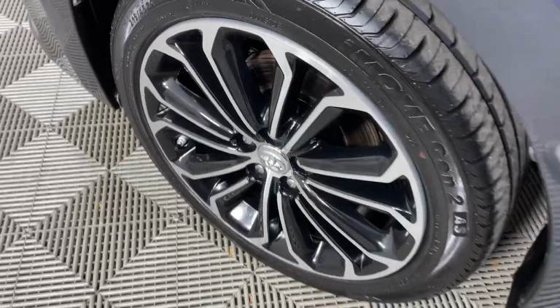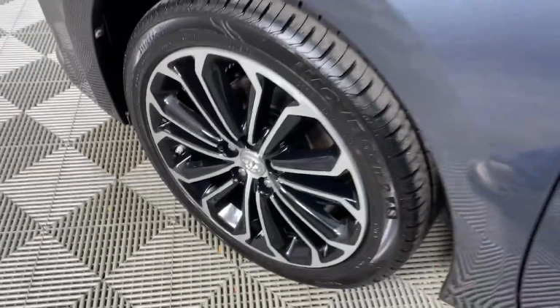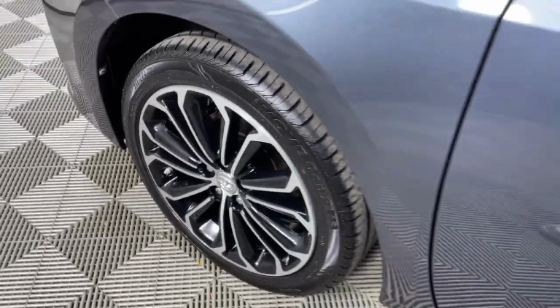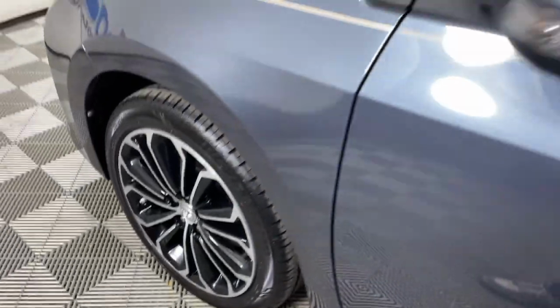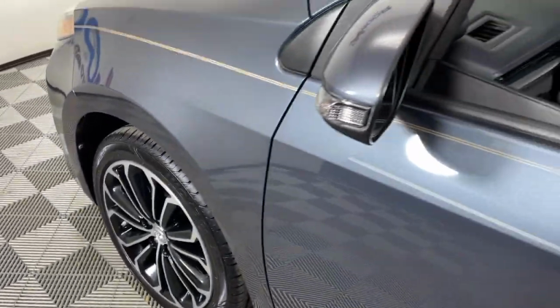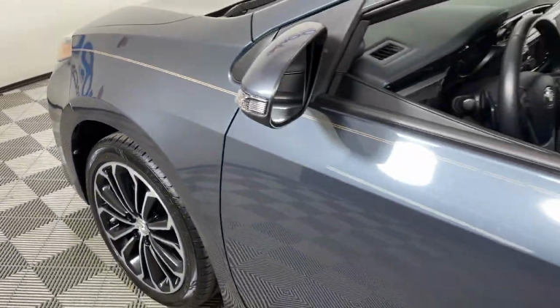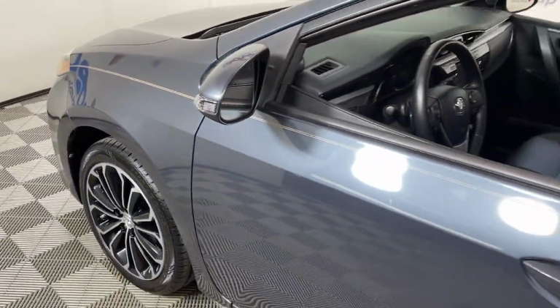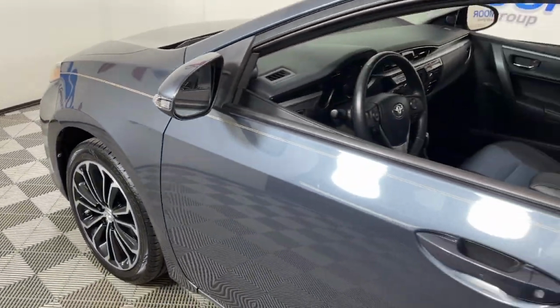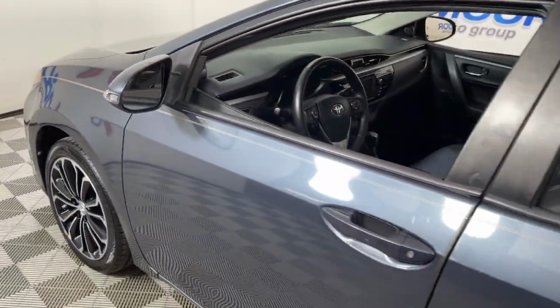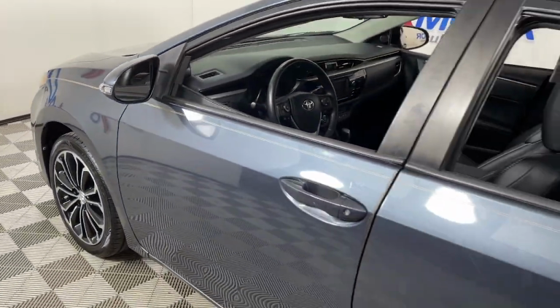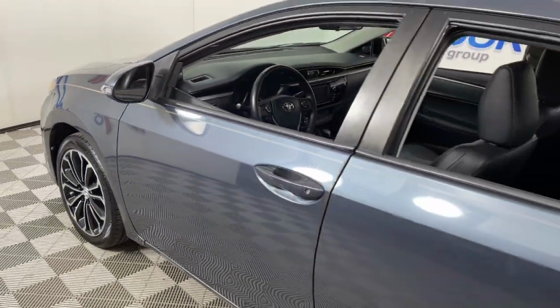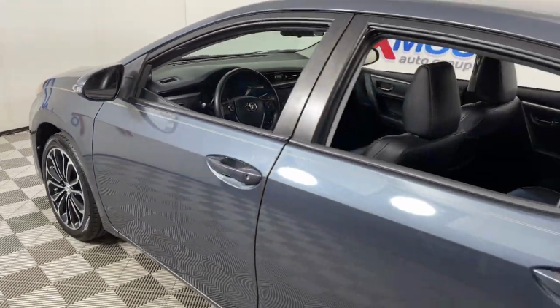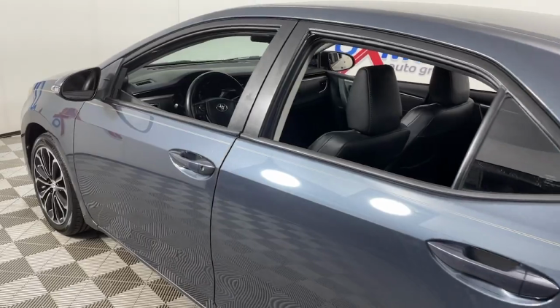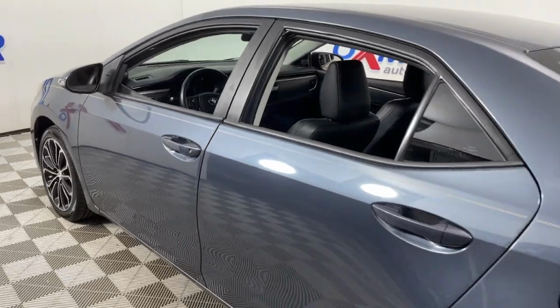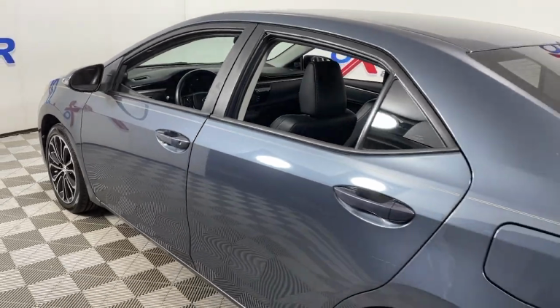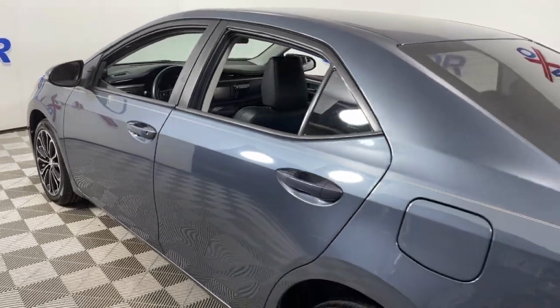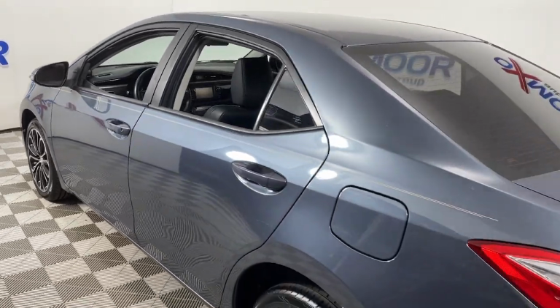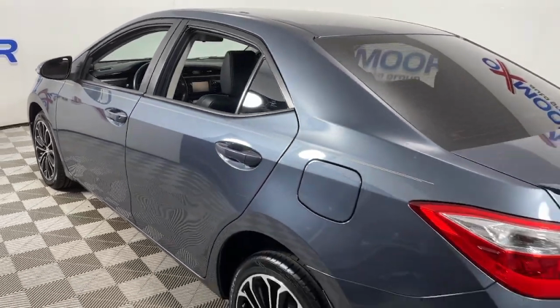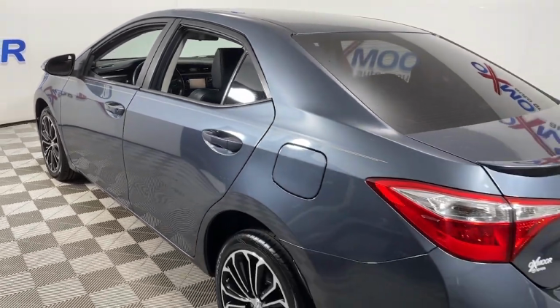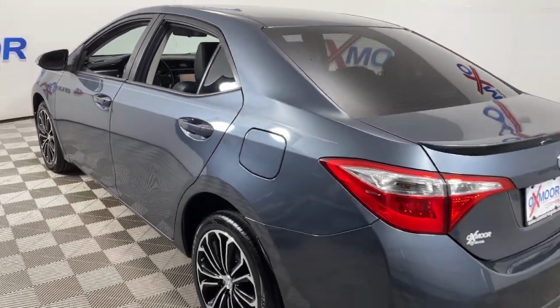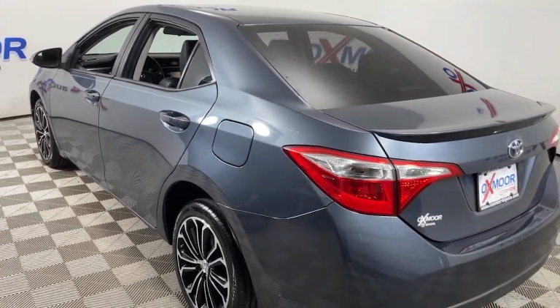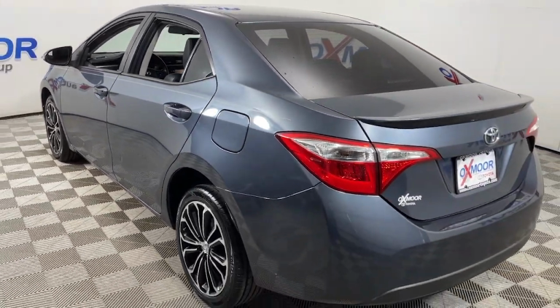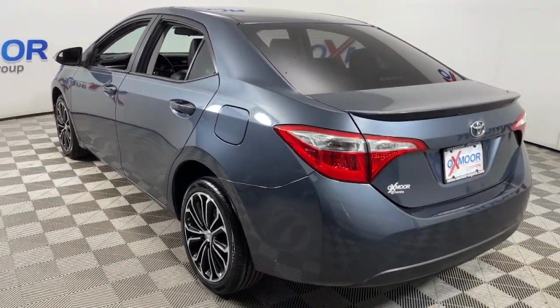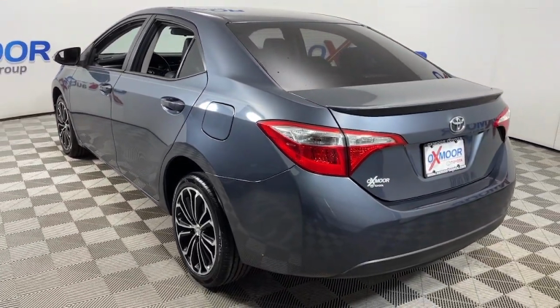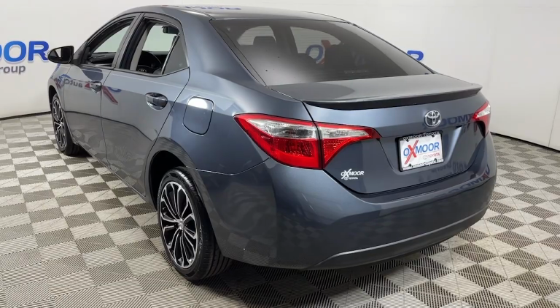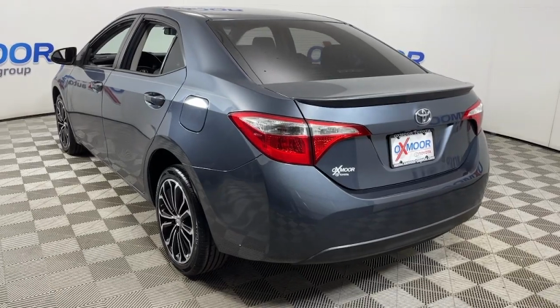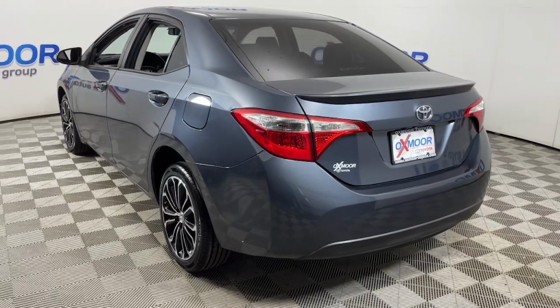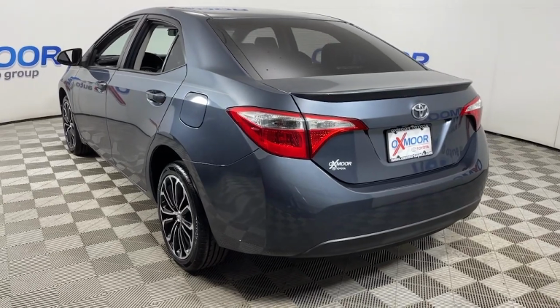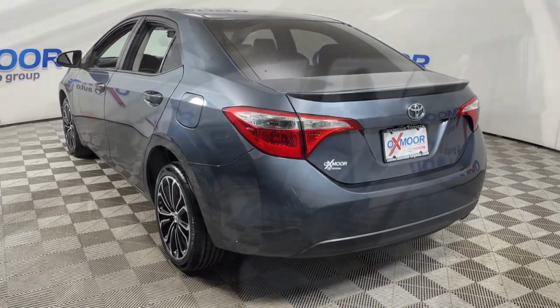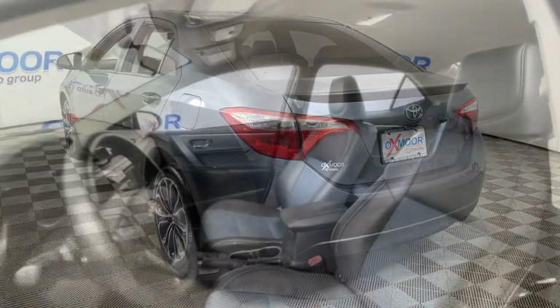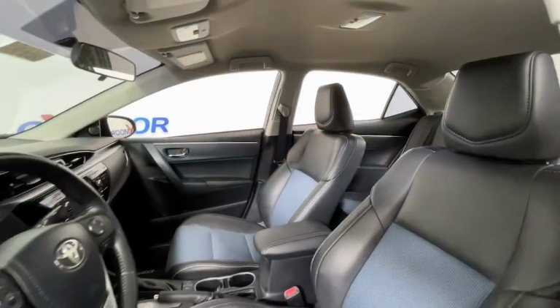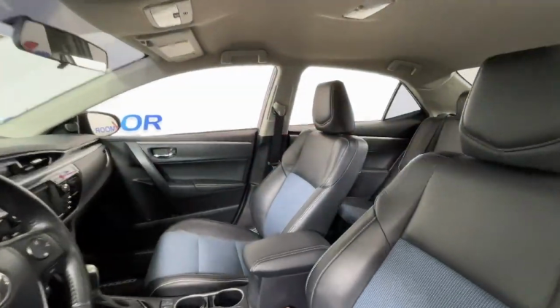Get acquainted with the 2014 Toyota Corolla. This vehicle is an outstanding buy with fewer than 150,000 miles on the odometer. Take your love of driving with you on every journey in this Corolla.